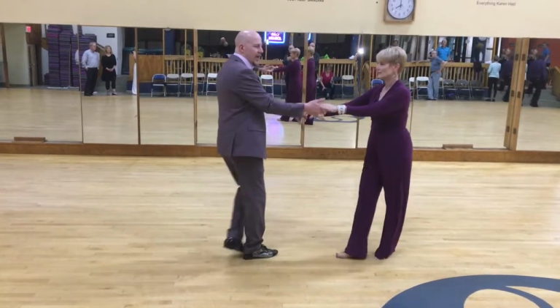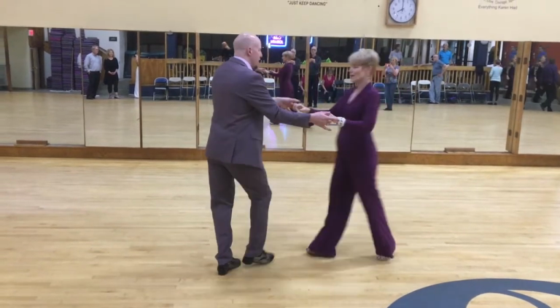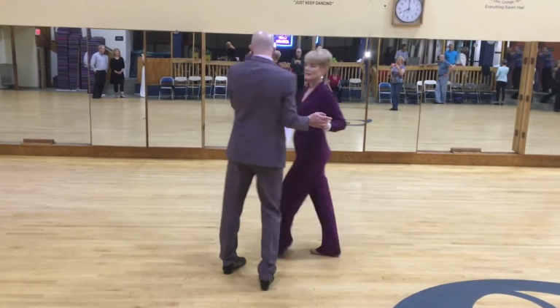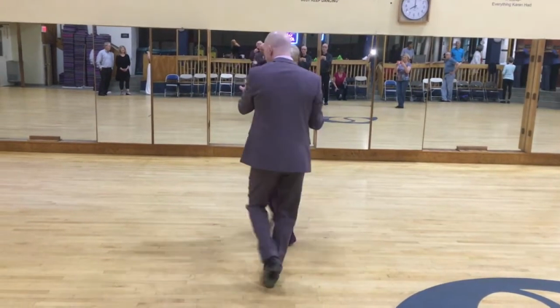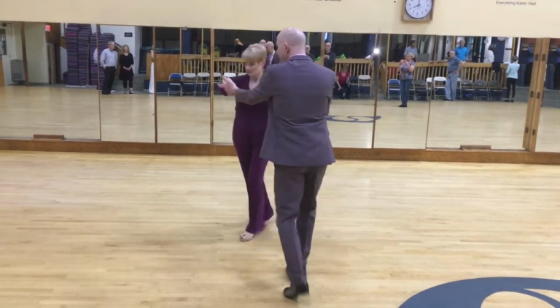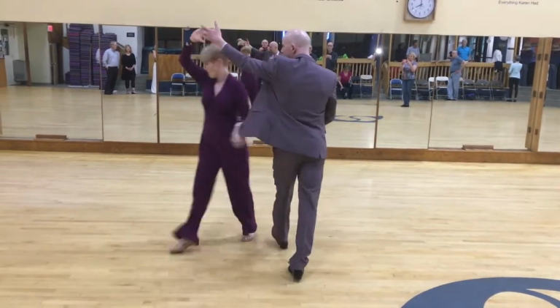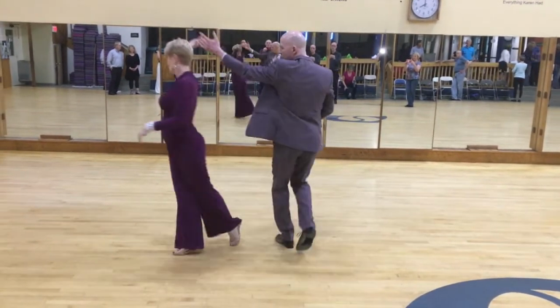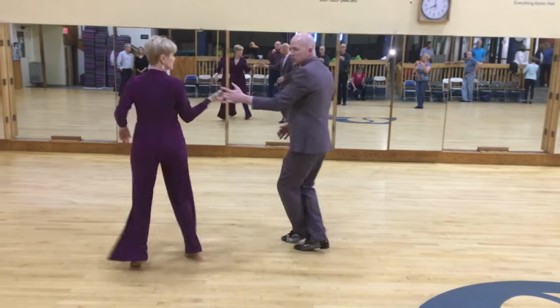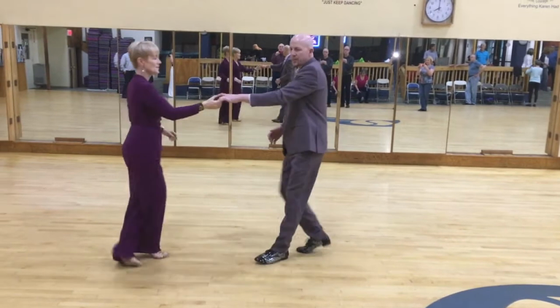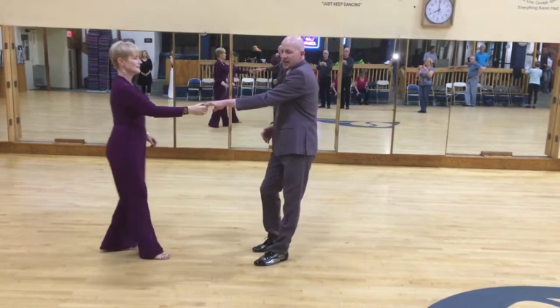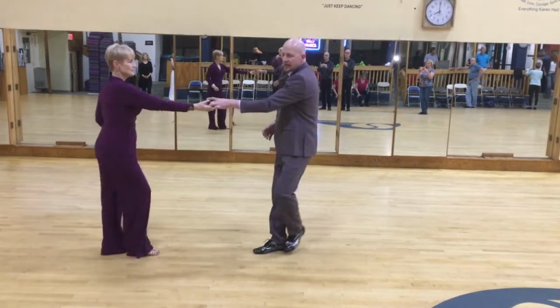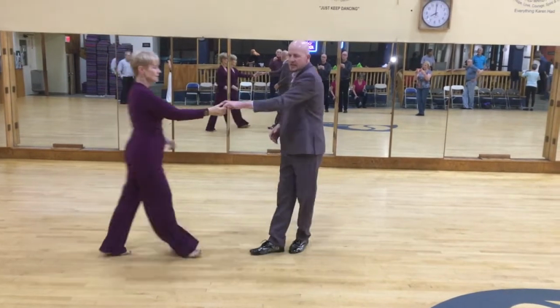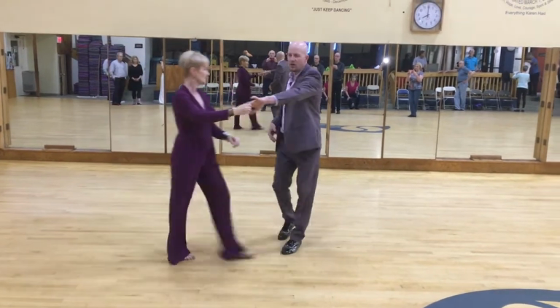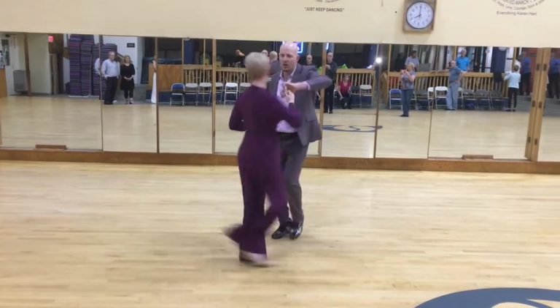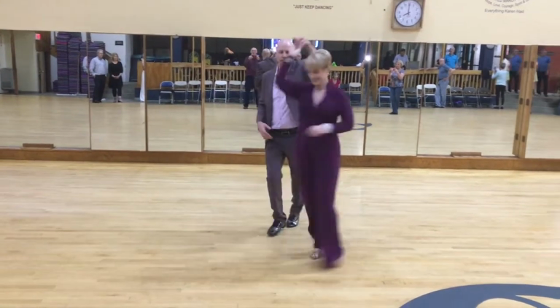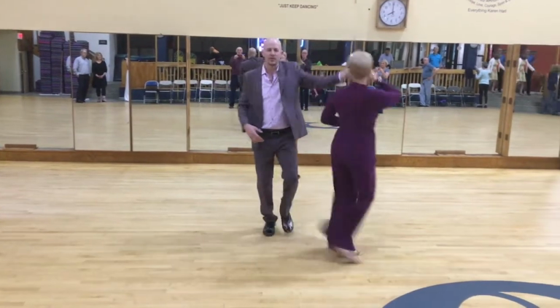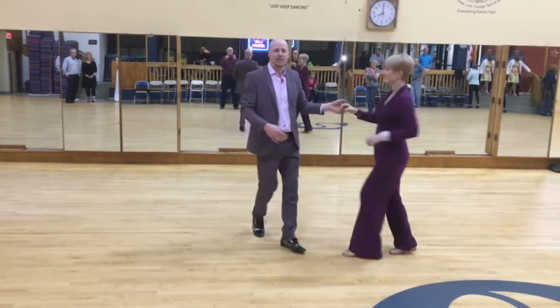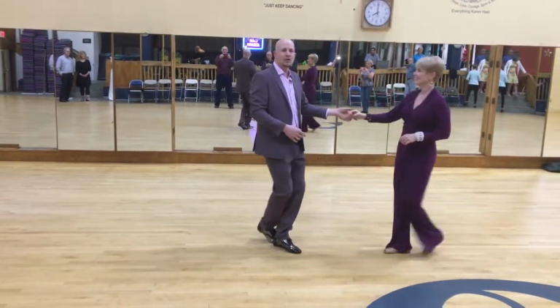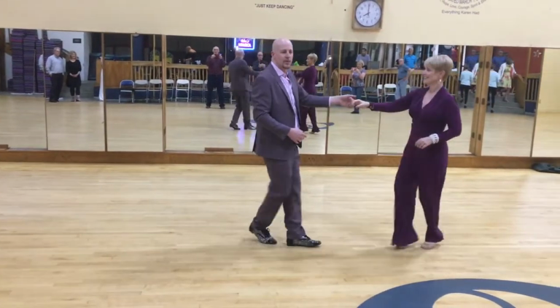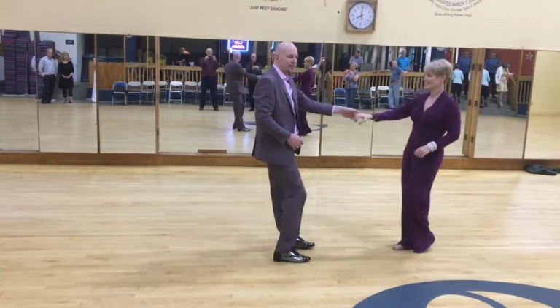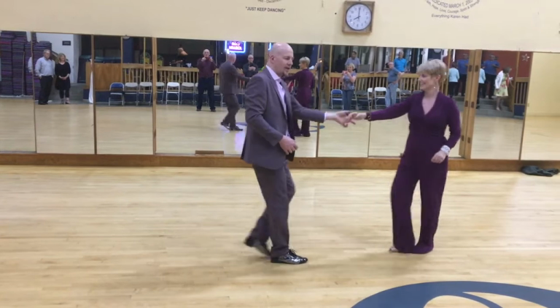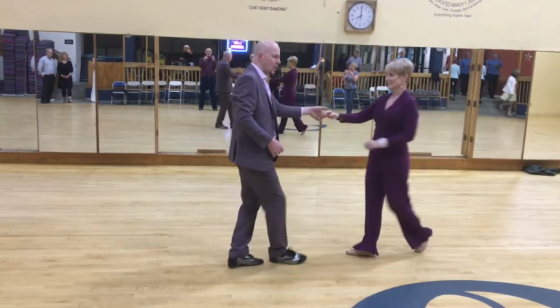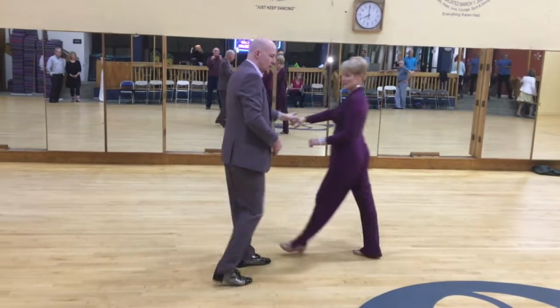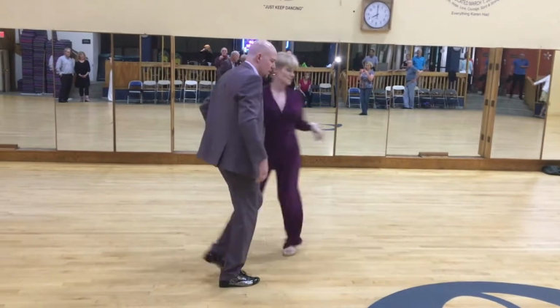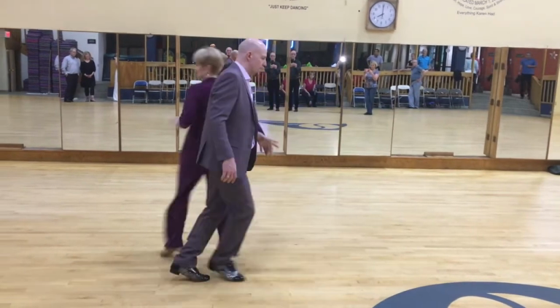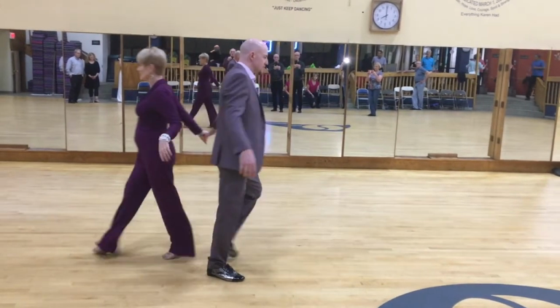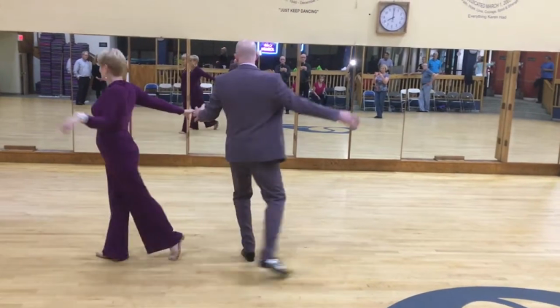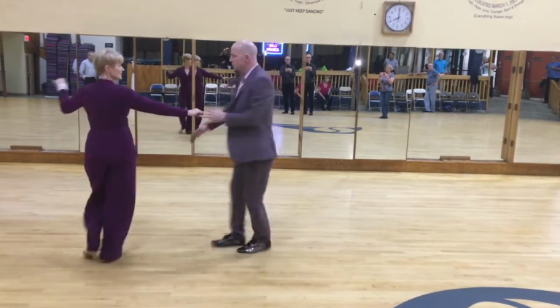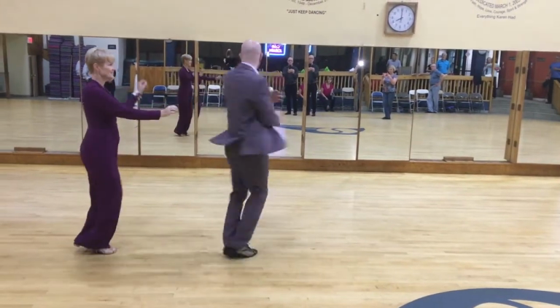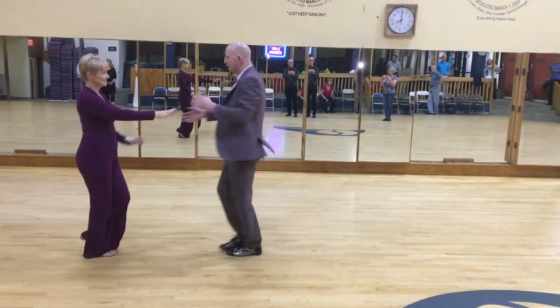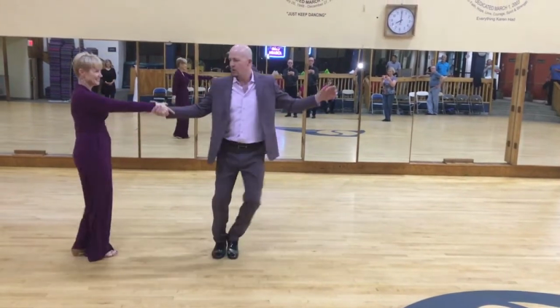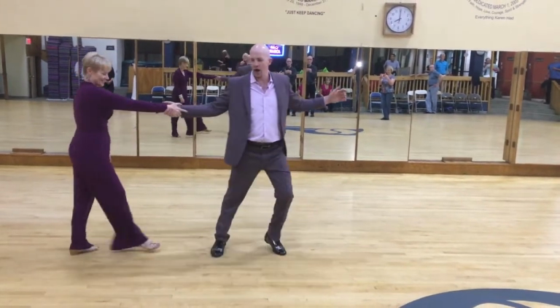Then we had 1, 2, bump and run. Triple step. Then an inside roll. Triple step. Triple step. Then we had fold. Triple step. Spin here, or not.